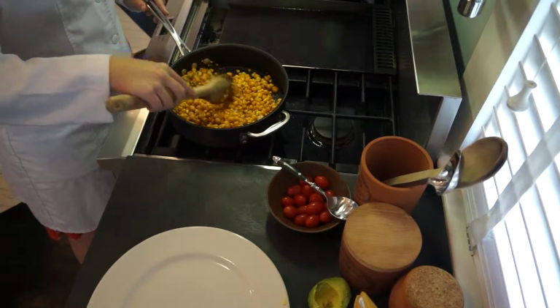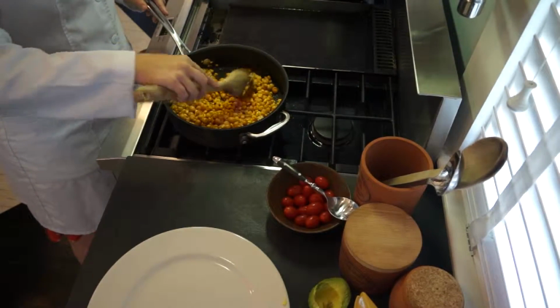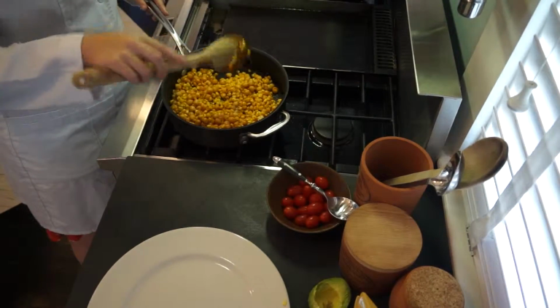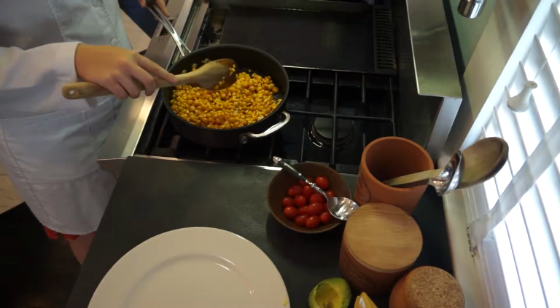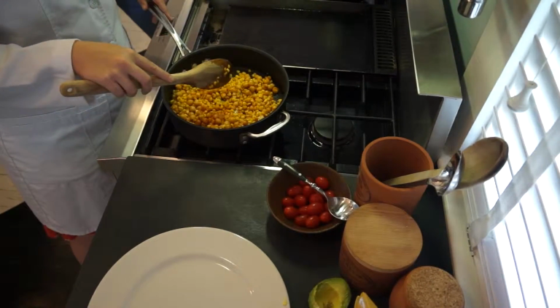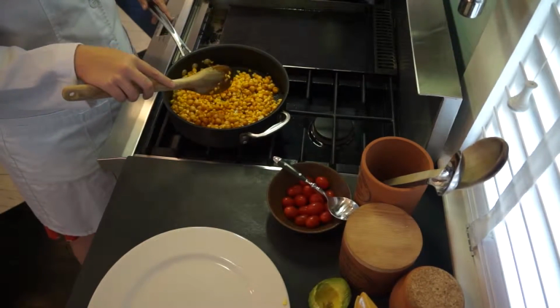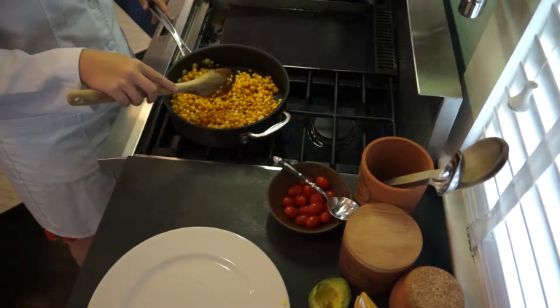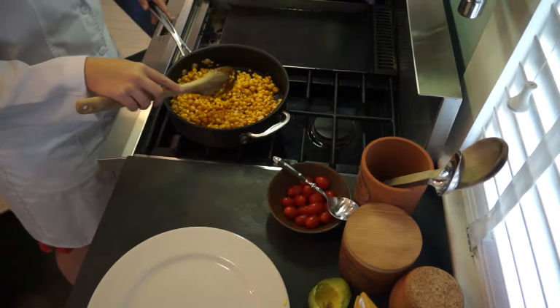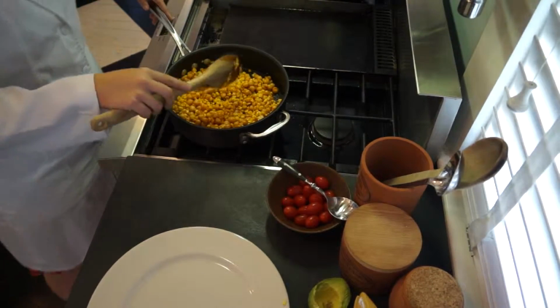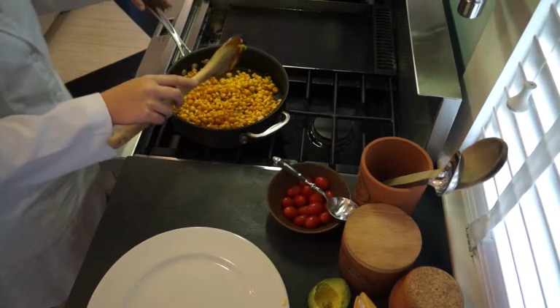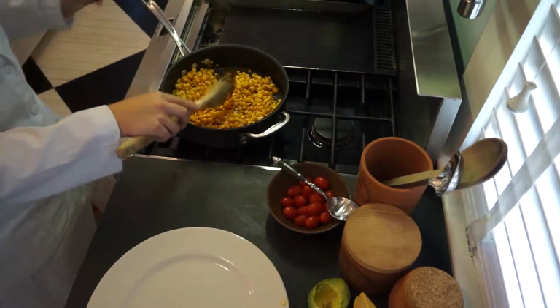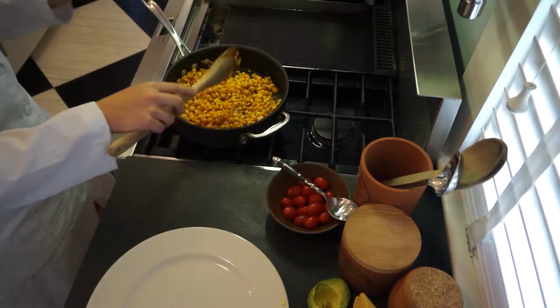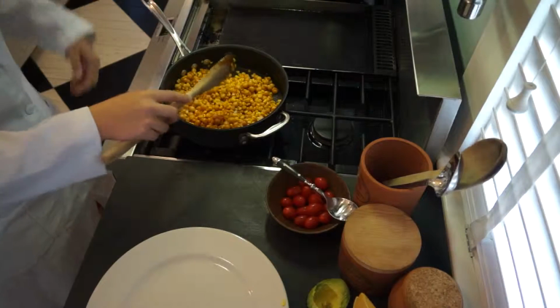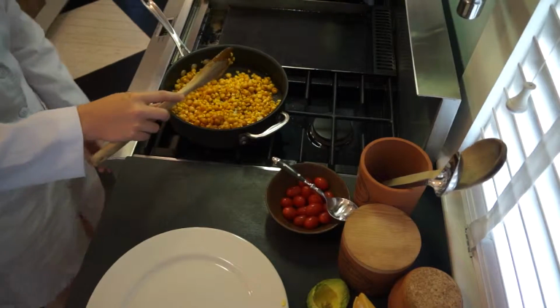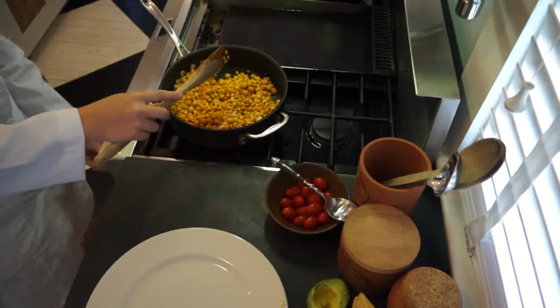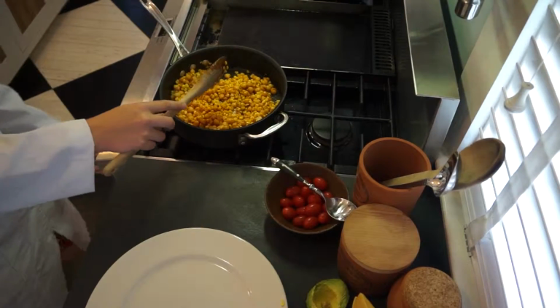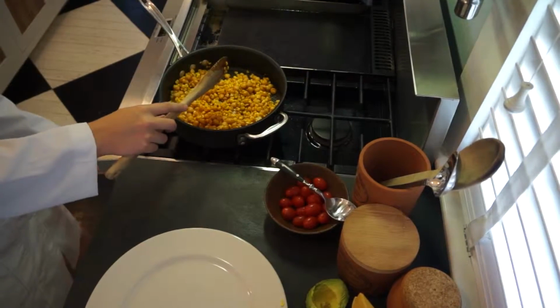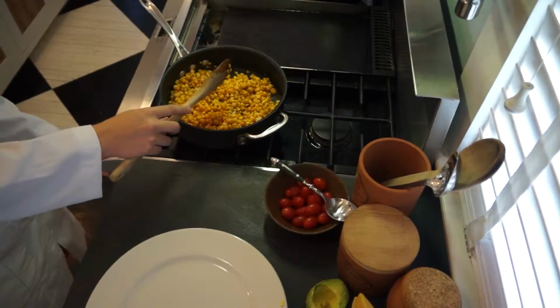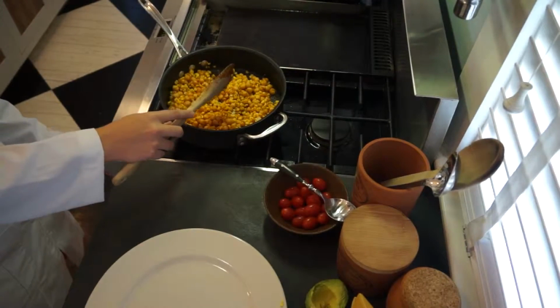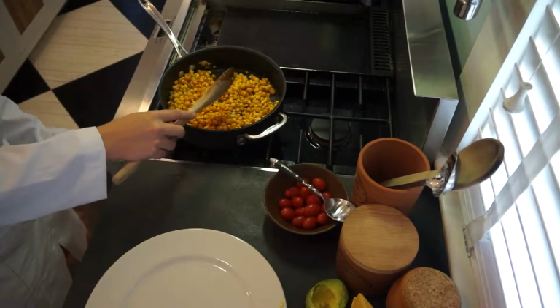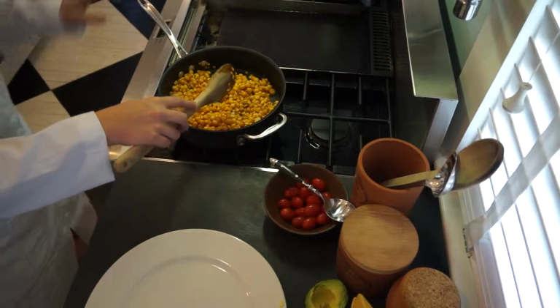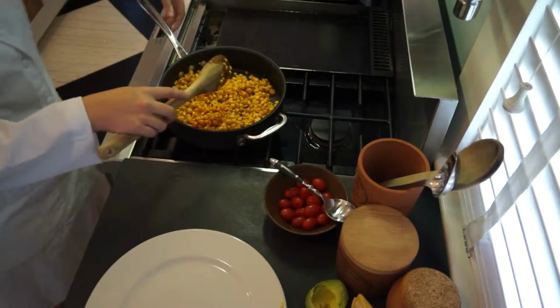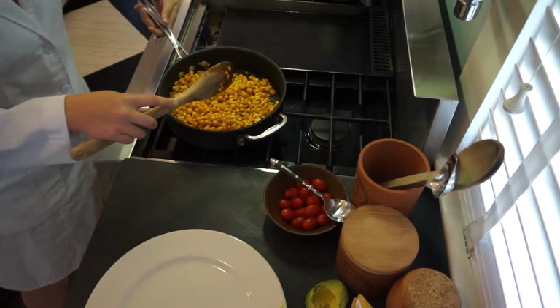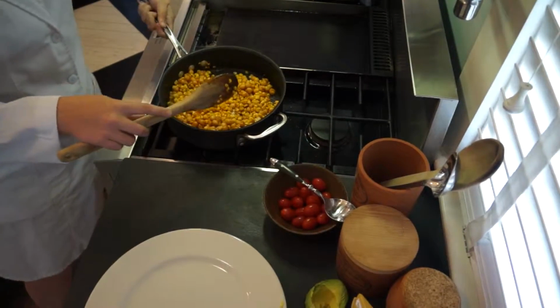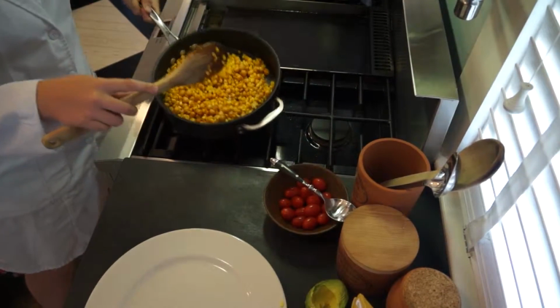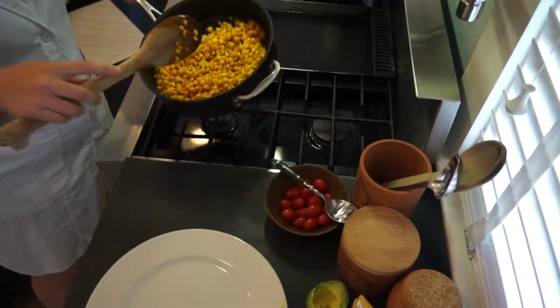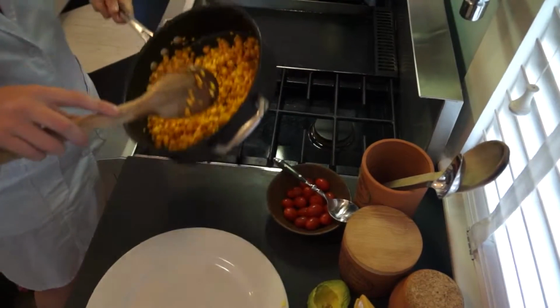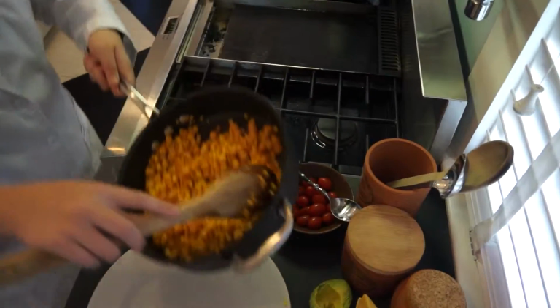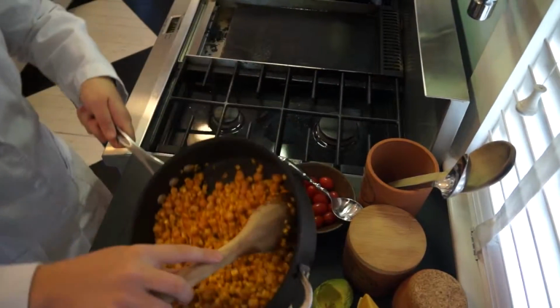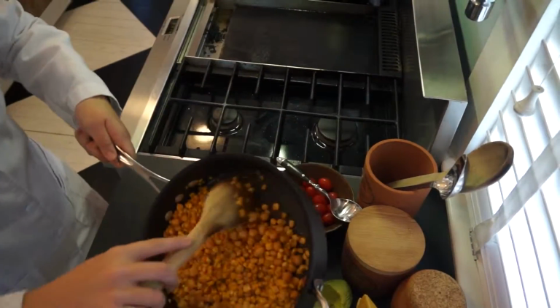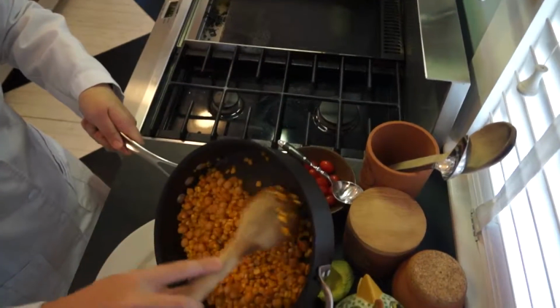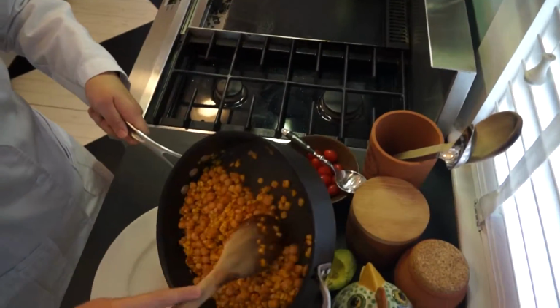We can let that cook down for just a minute, but I think we'll go ahead and call it here, and just put it on our plate.